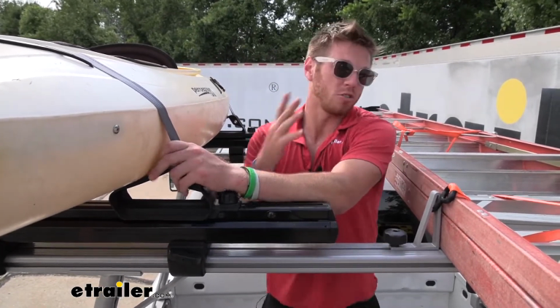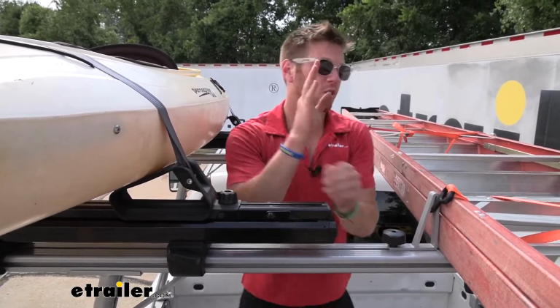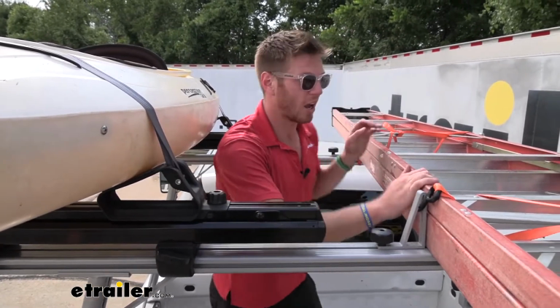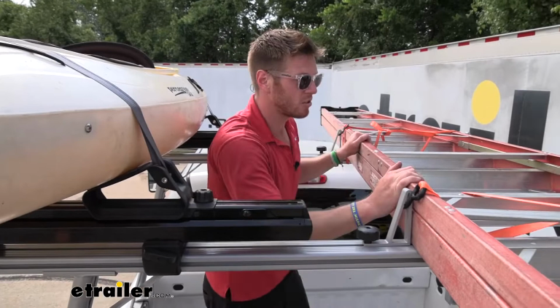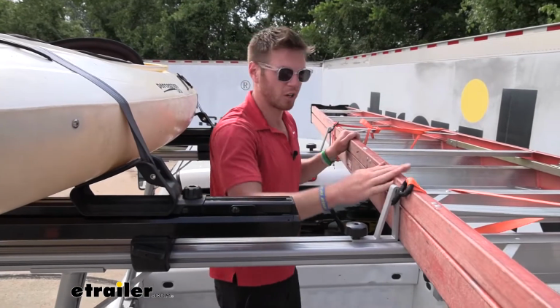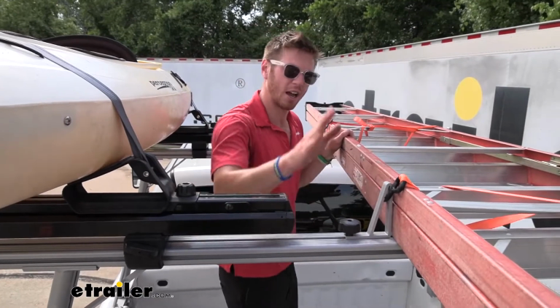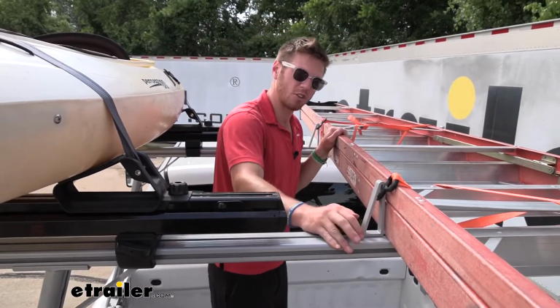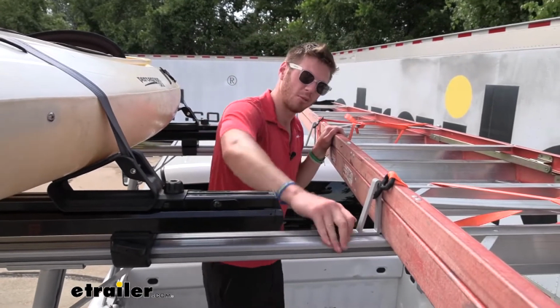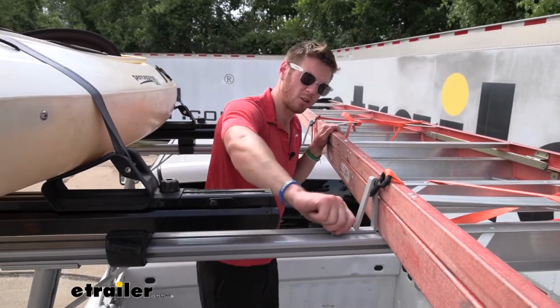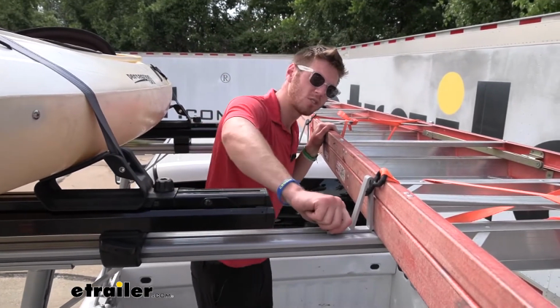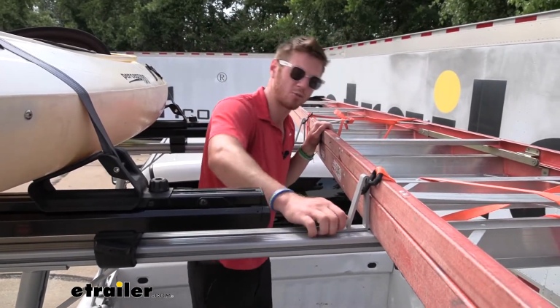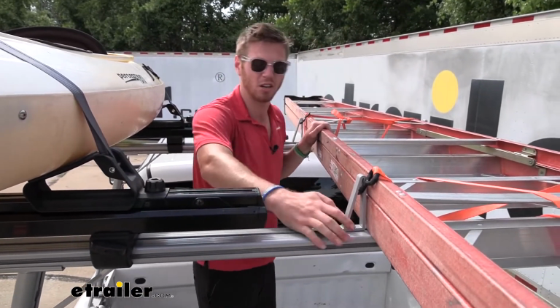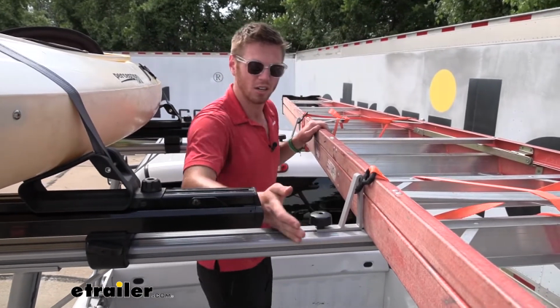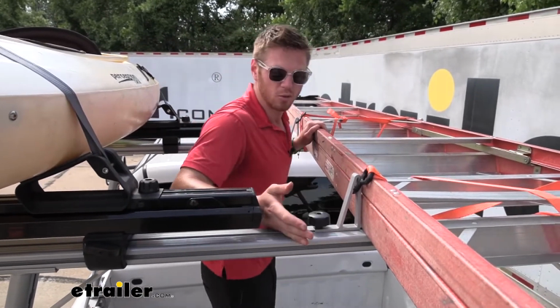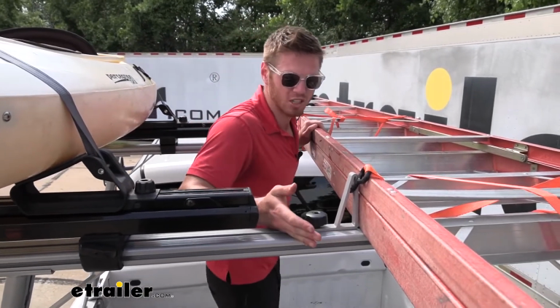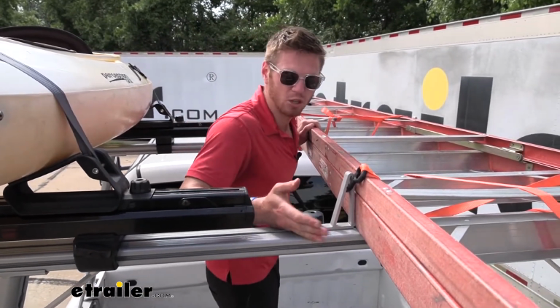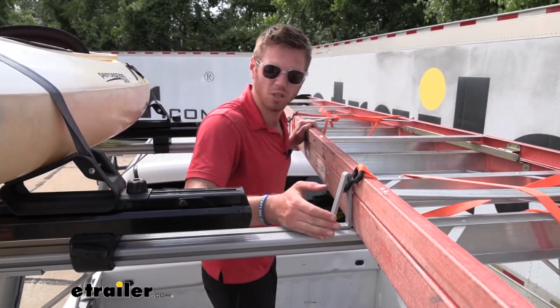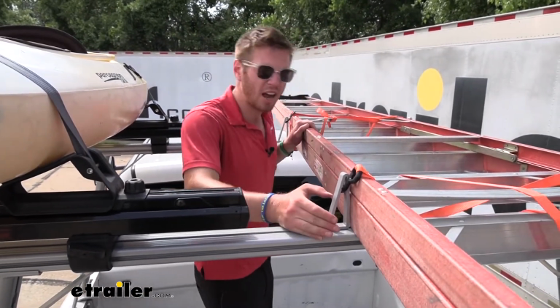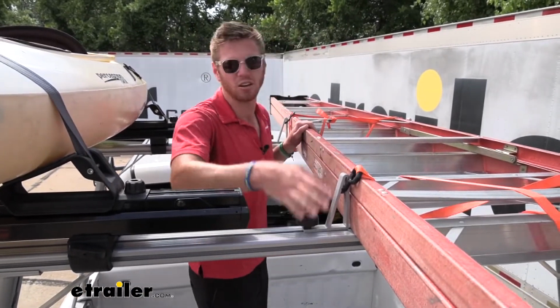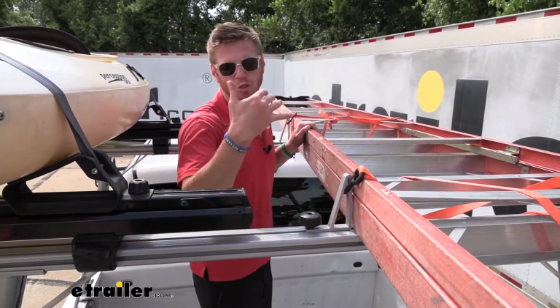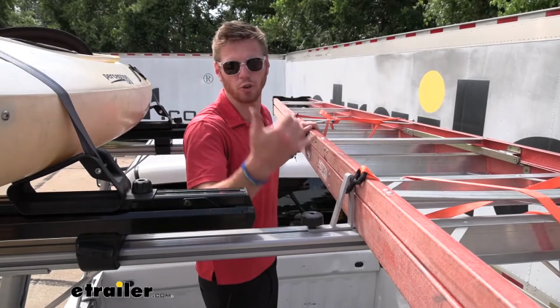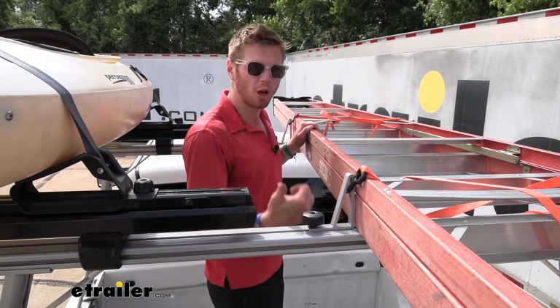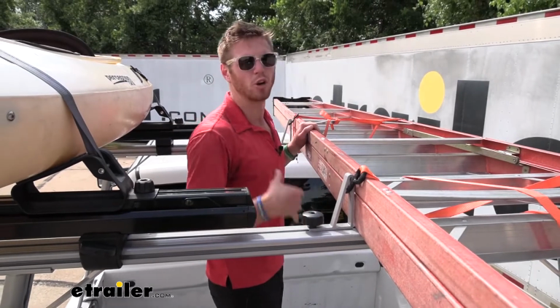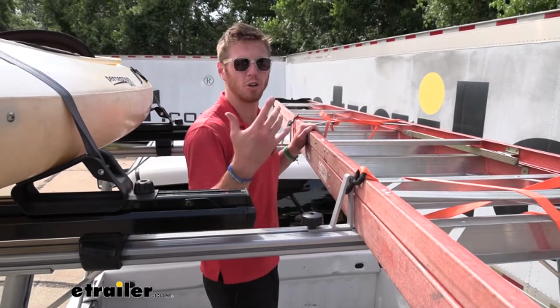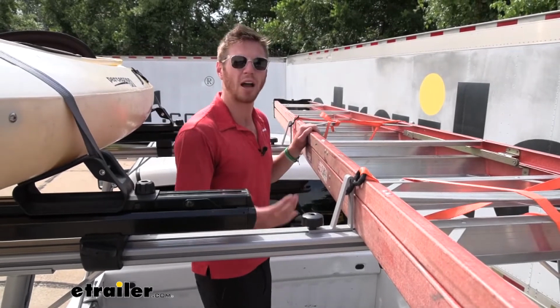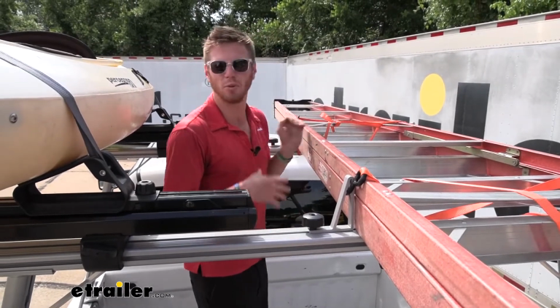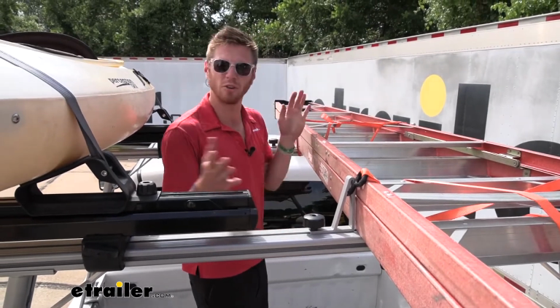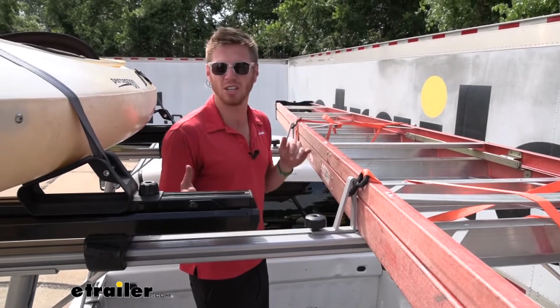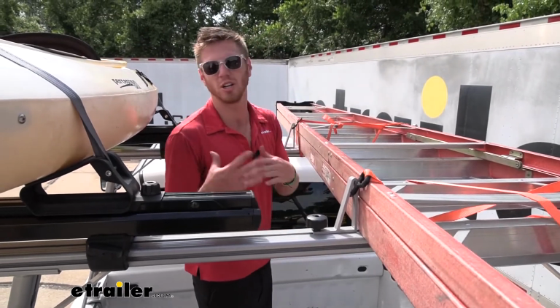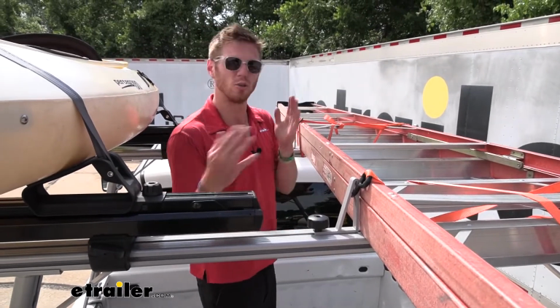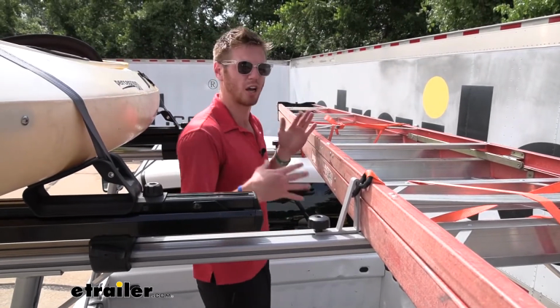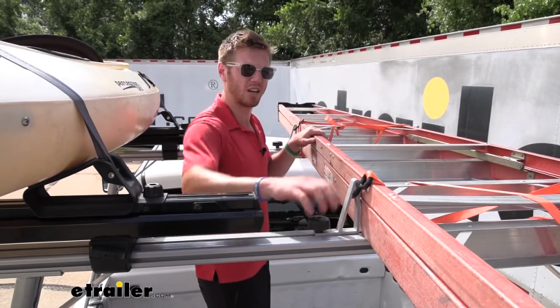Also with our ladders we're gonna have some ladder load stops right here, which can be used with a ladder, could be used for your lumber, your pipe, whatever you really need to bring to that job site.